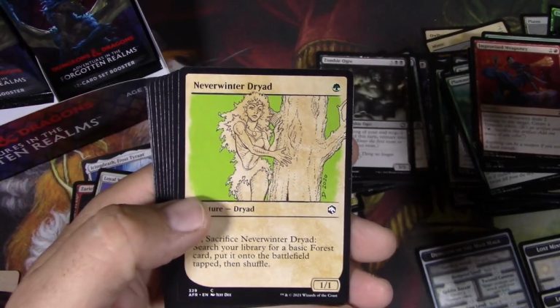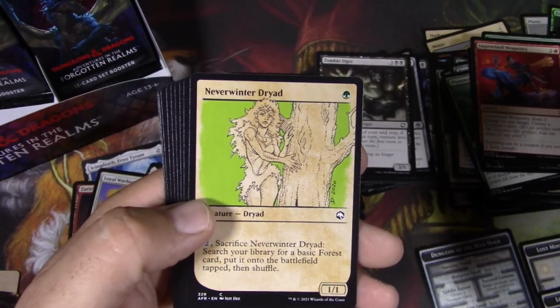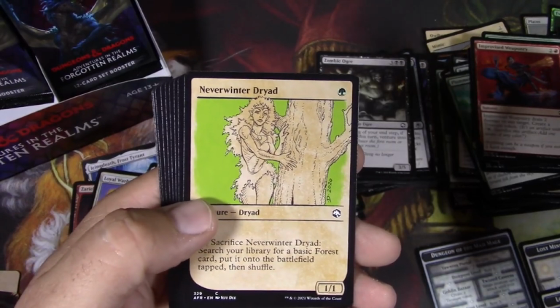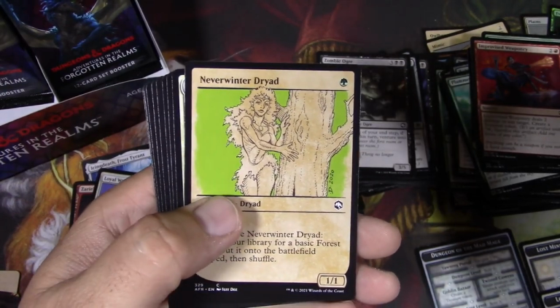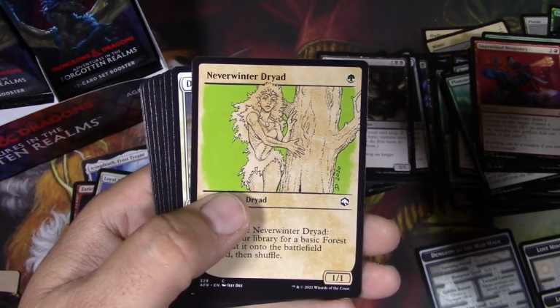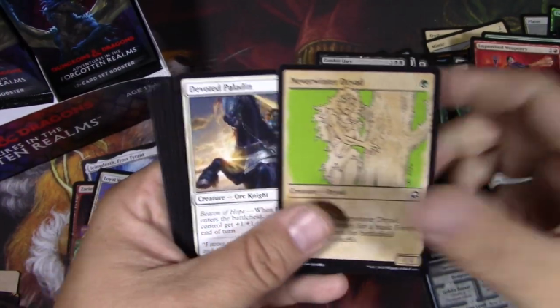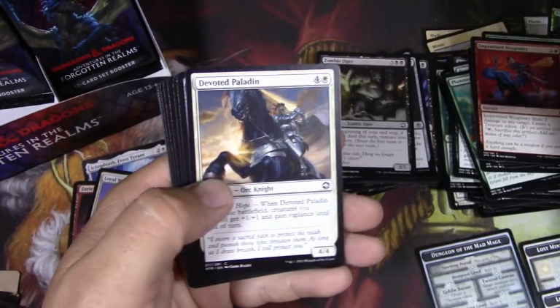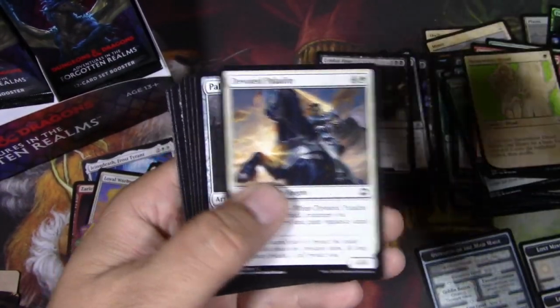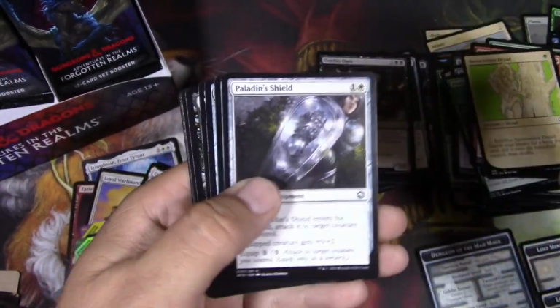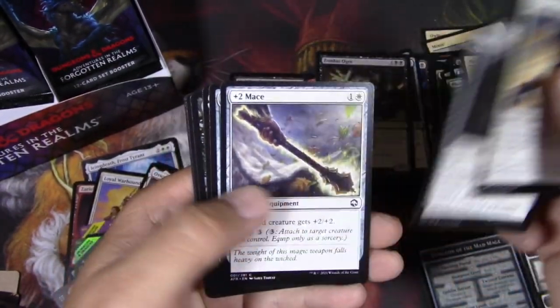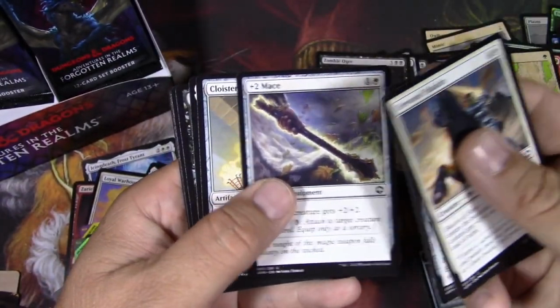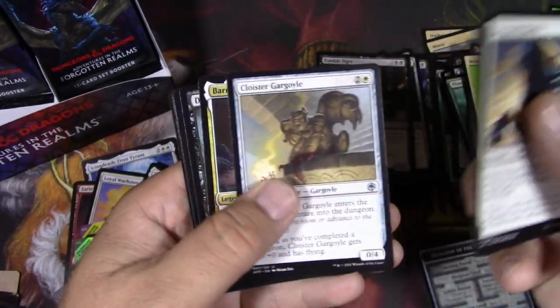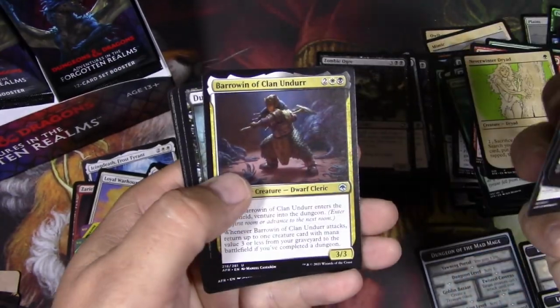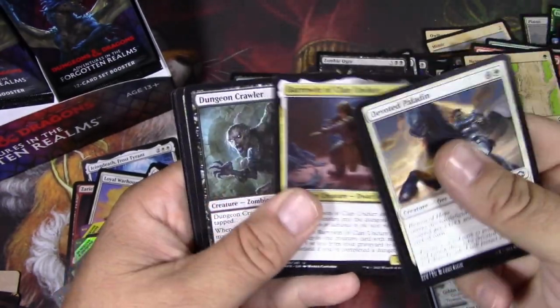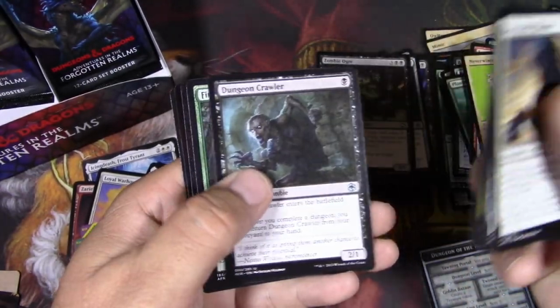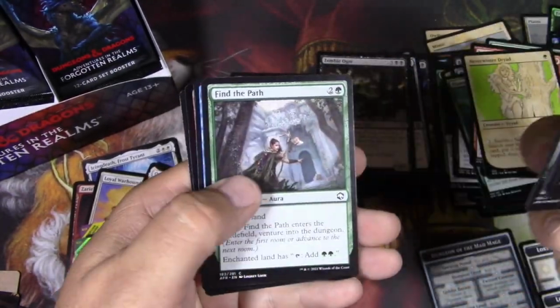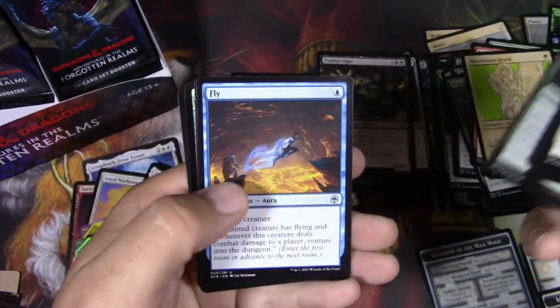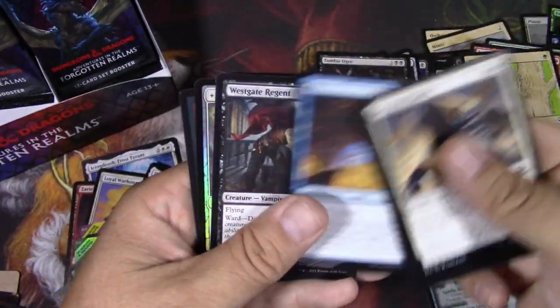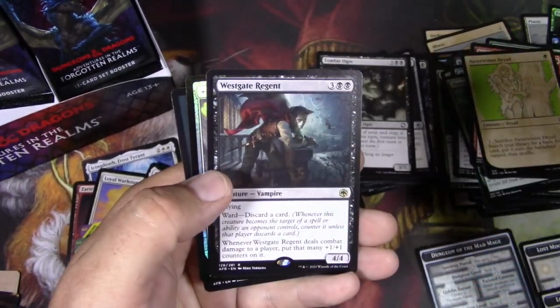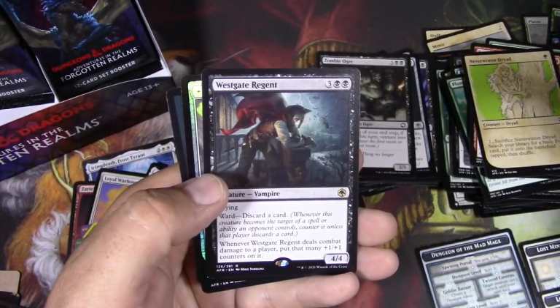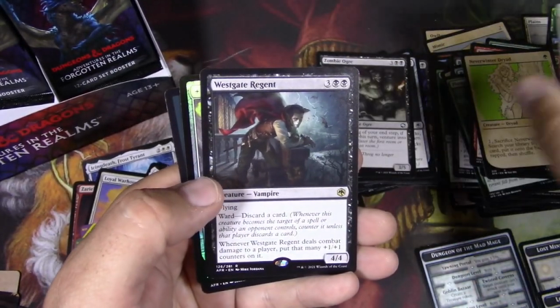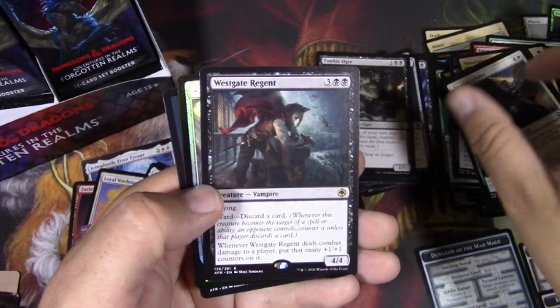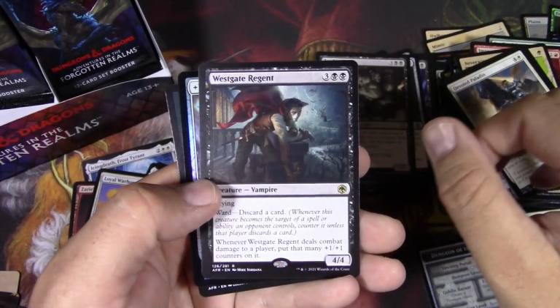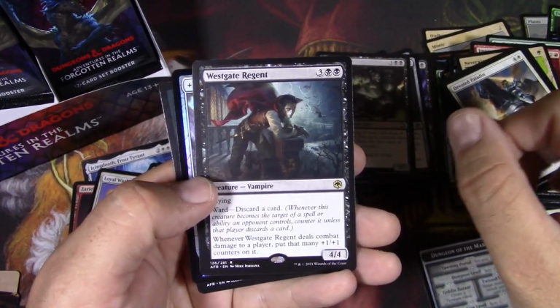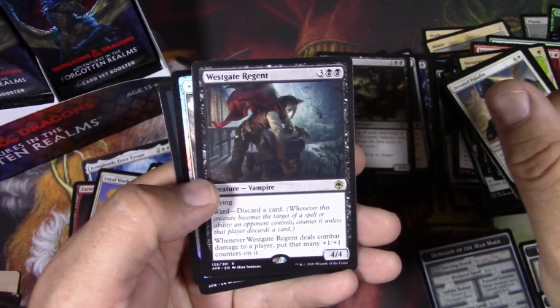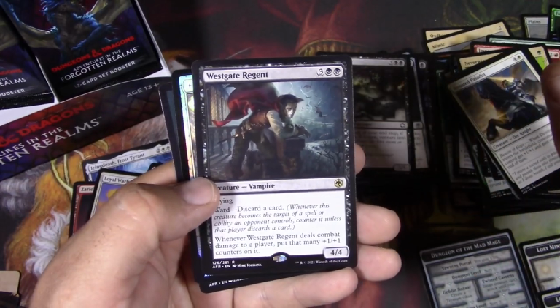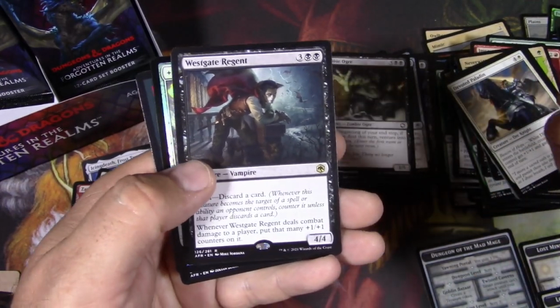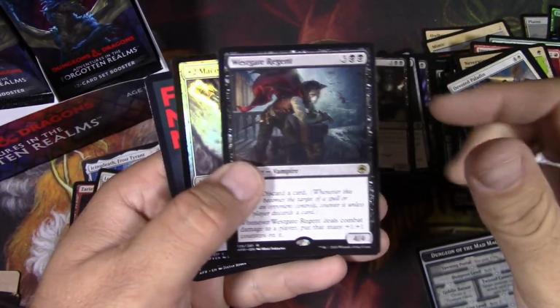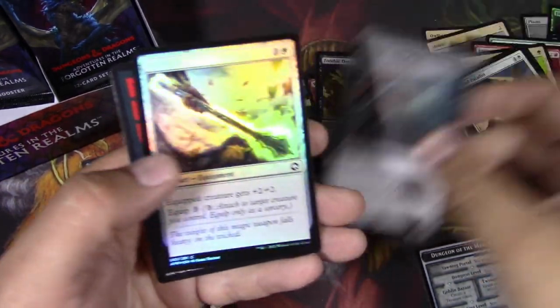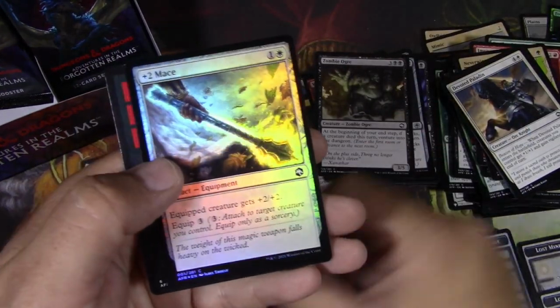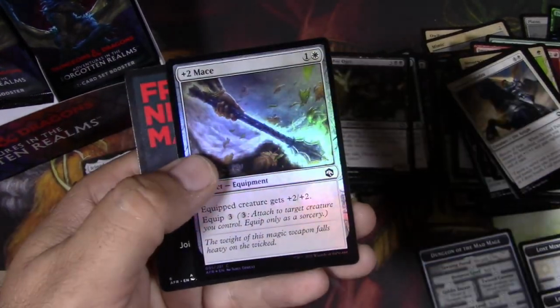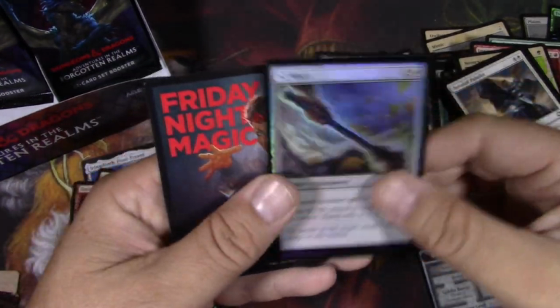Neverwinter Dryad — excellent. Looks like a first edition art right there. Westgate Regent — this thing is nuts if you can get it out with some haste. And a plus two mace.